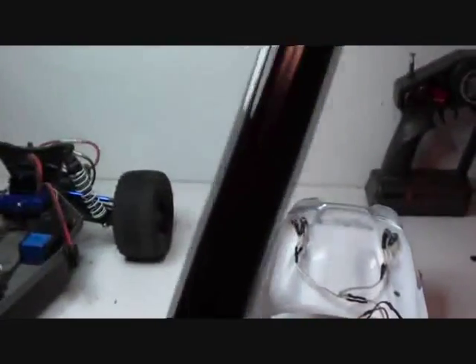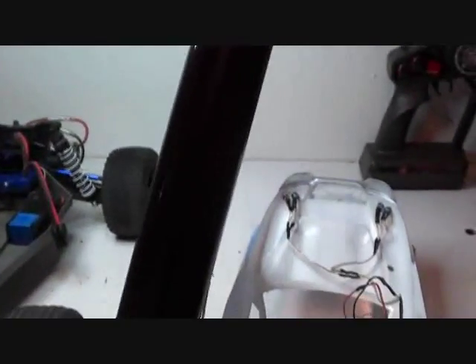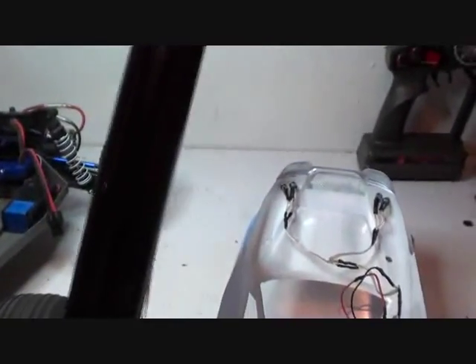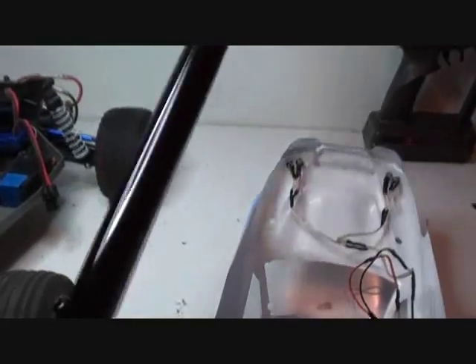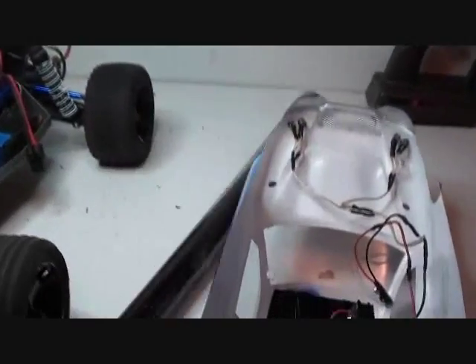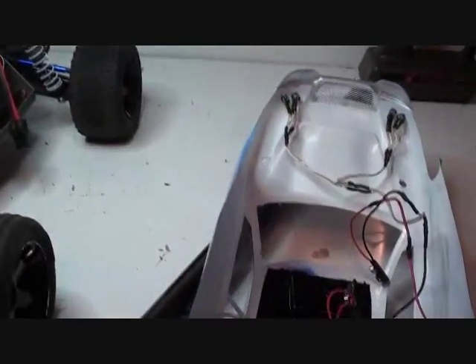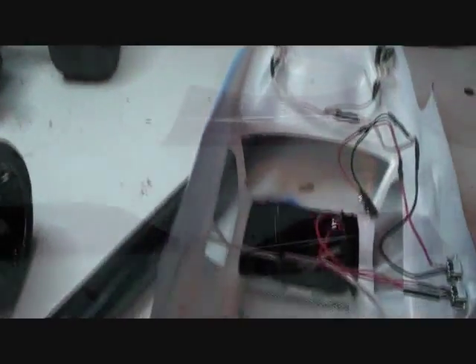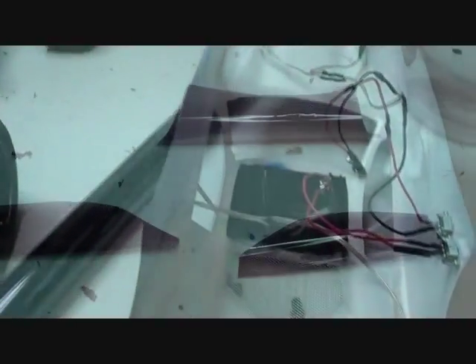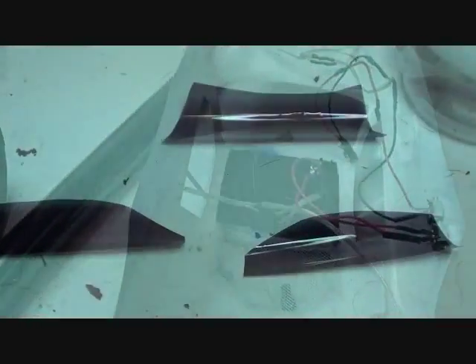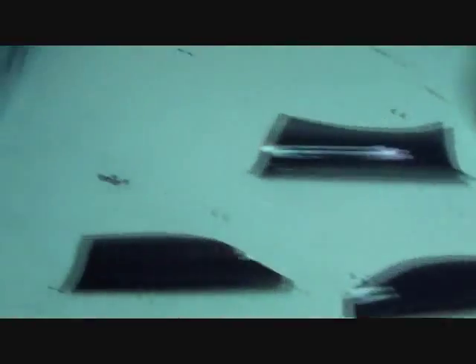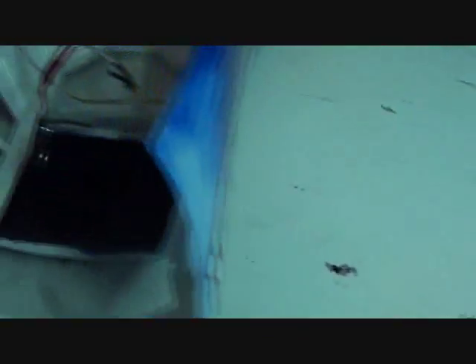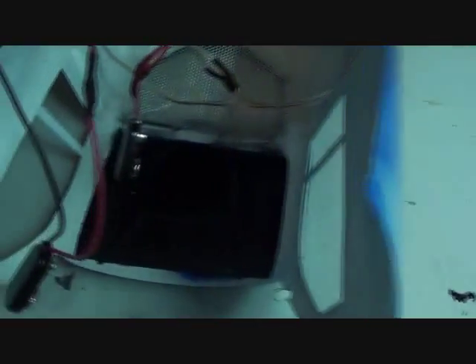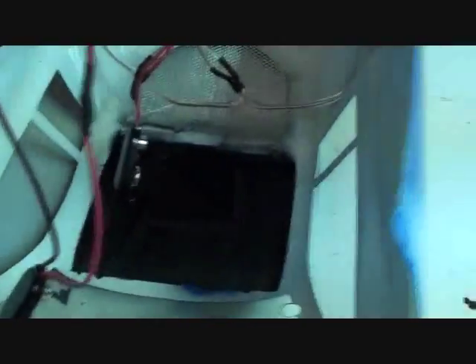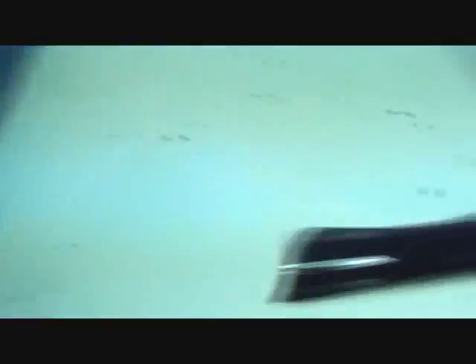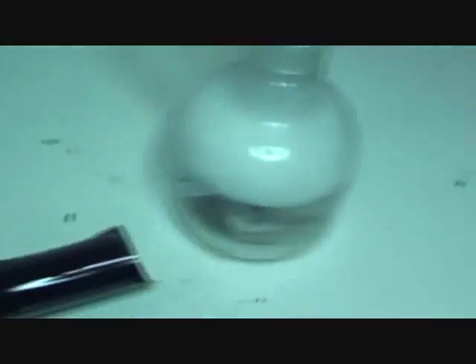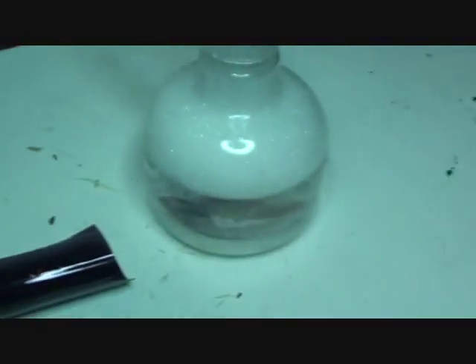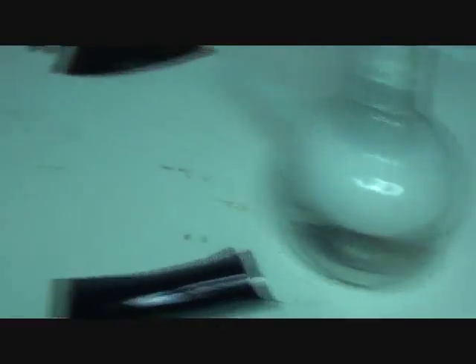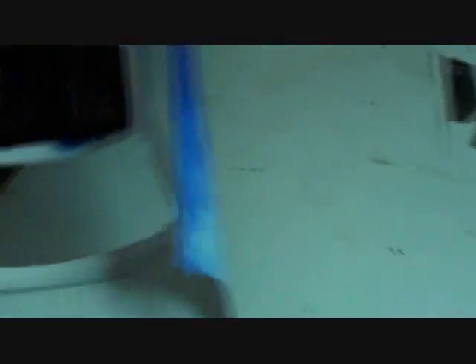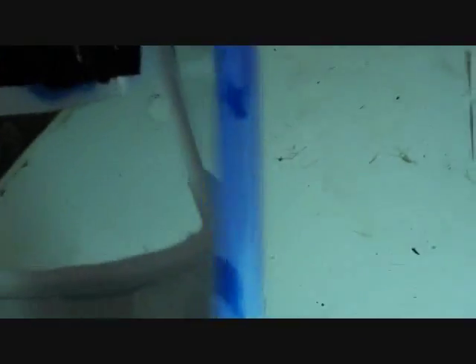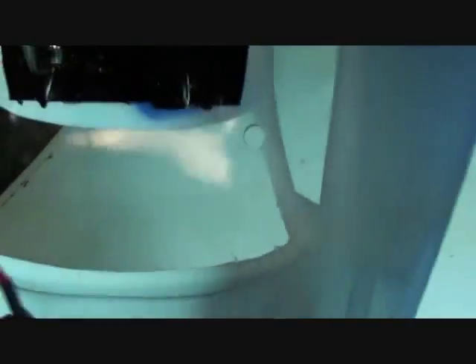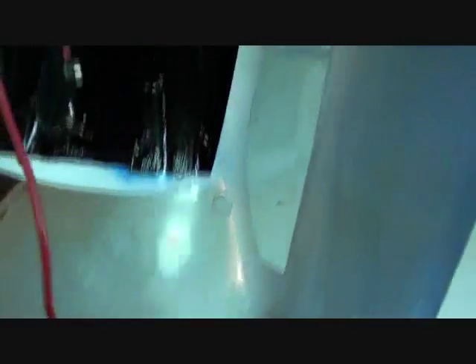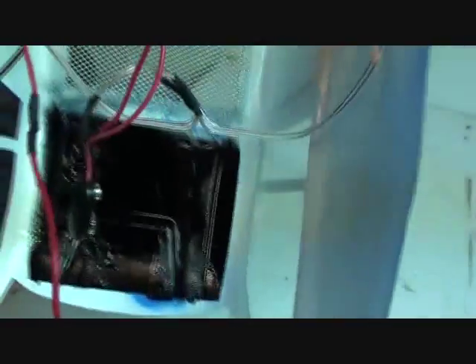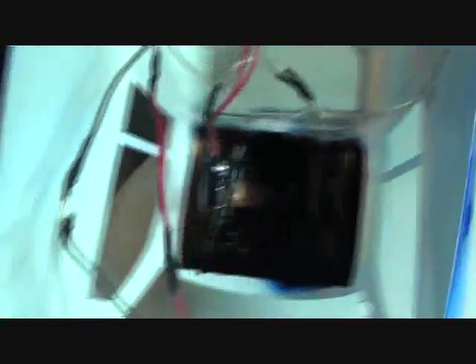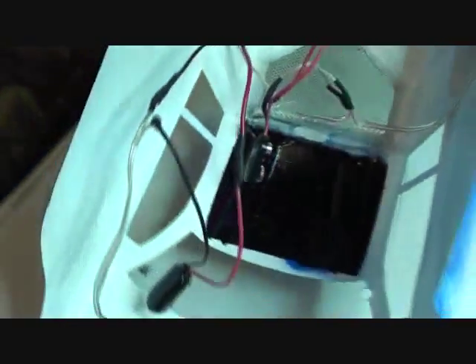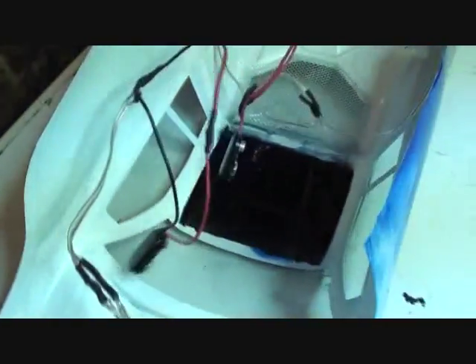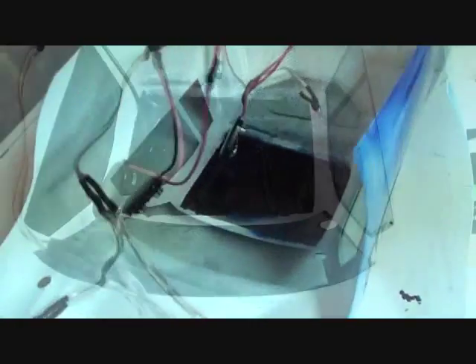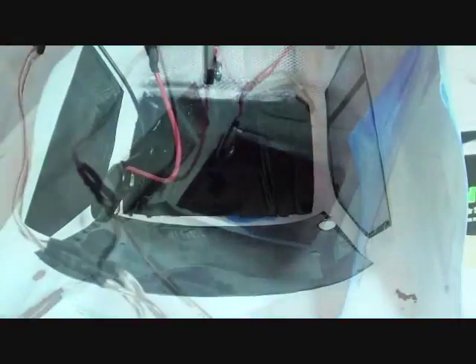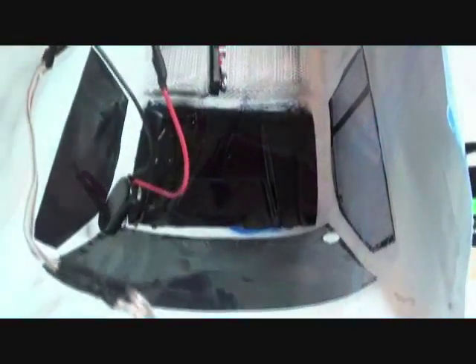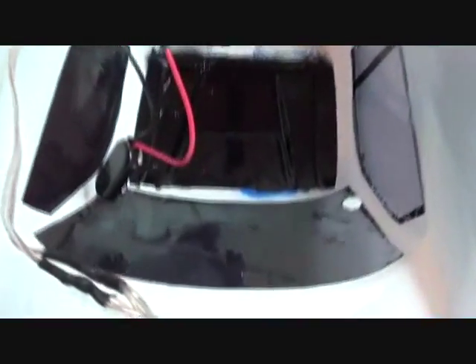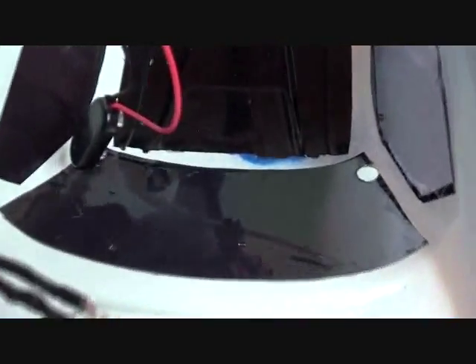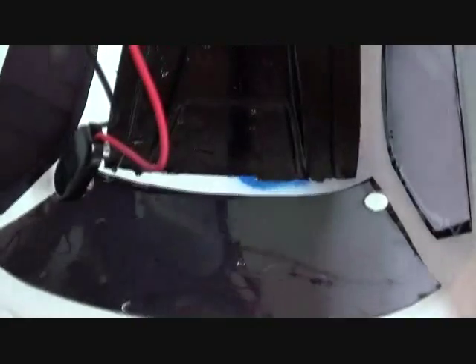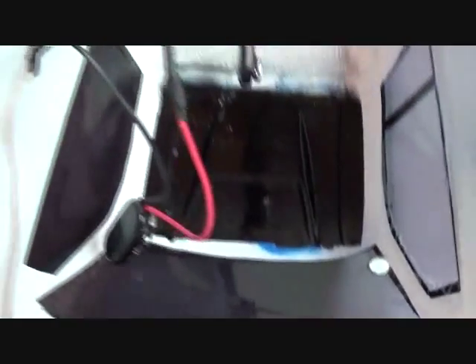Time to do some tint. I have the tint for the windows. Using some soapy water, it's time to go ahead and put them on there. Tint has been put on.